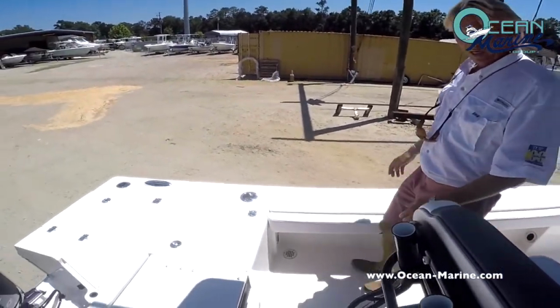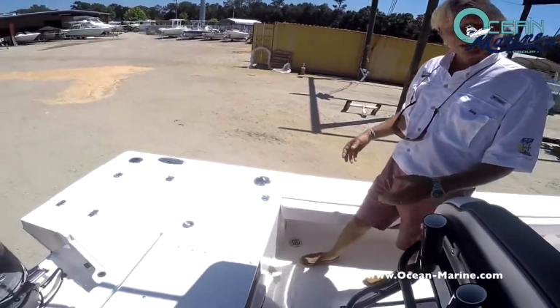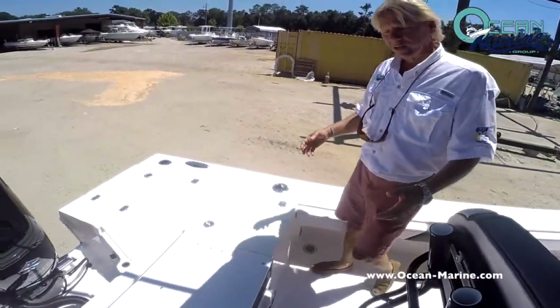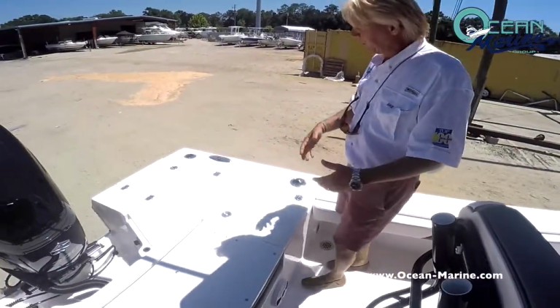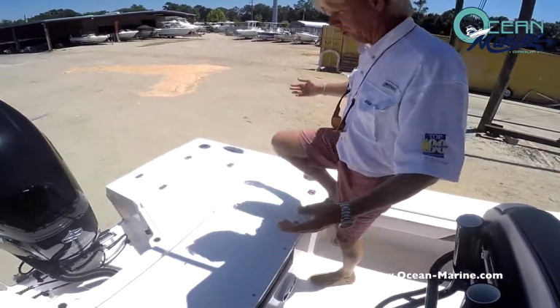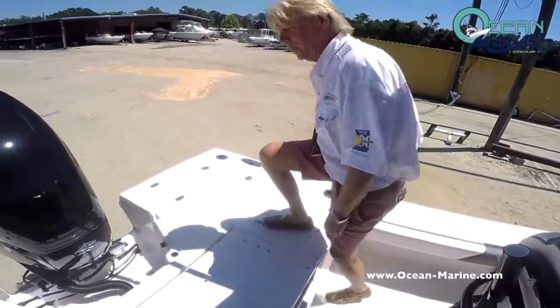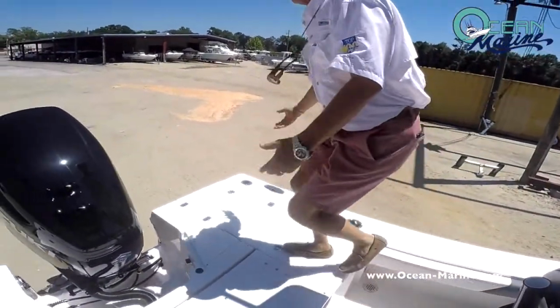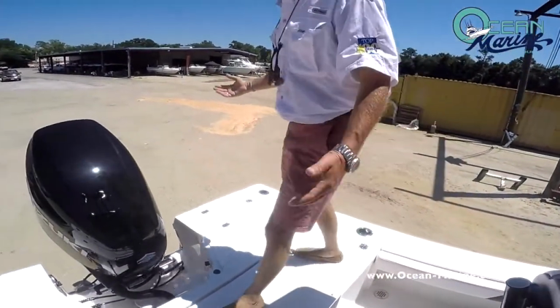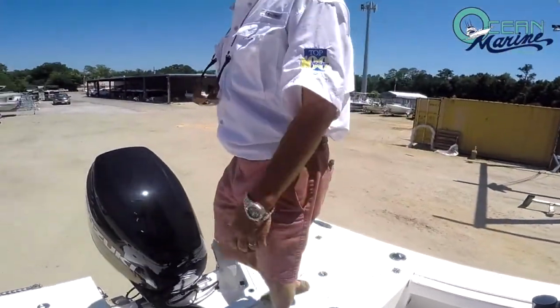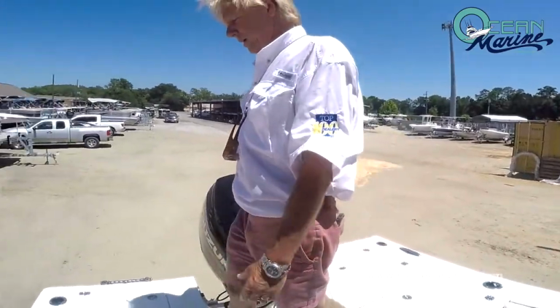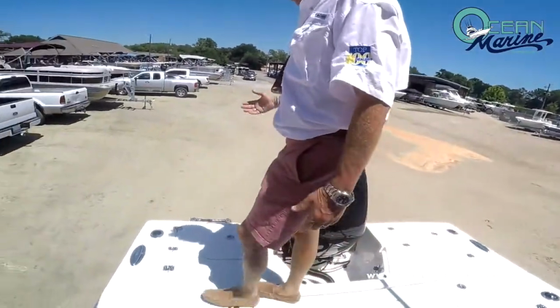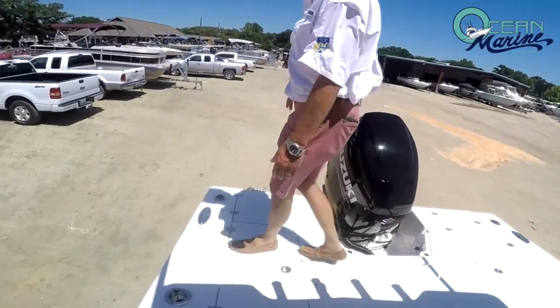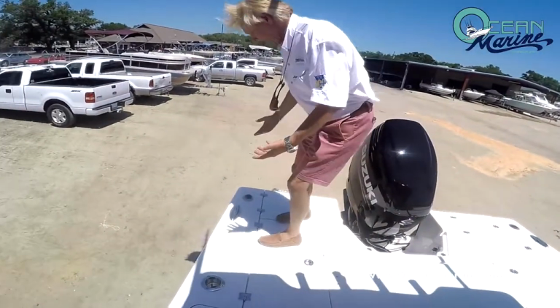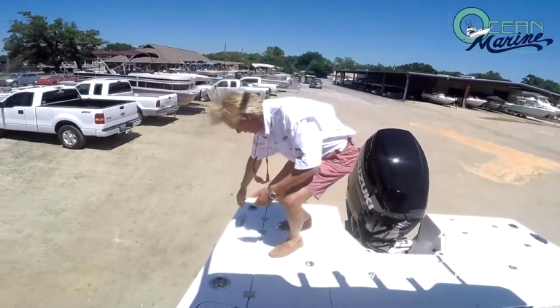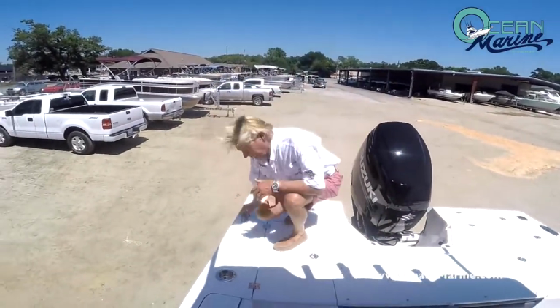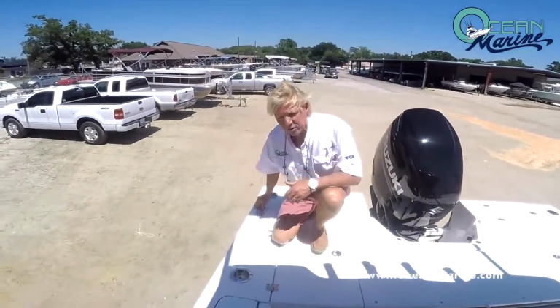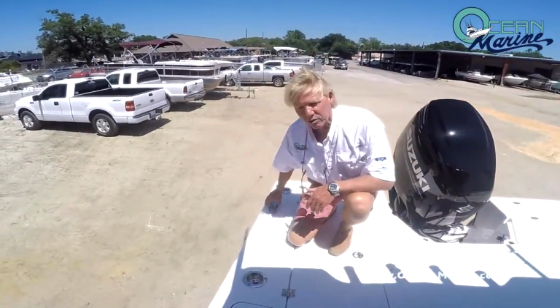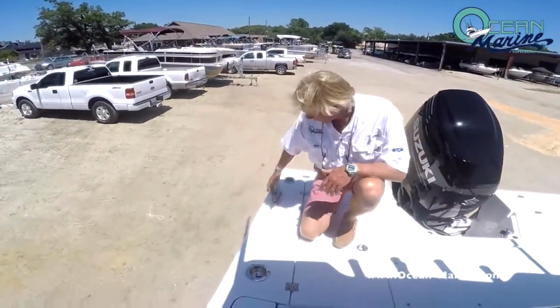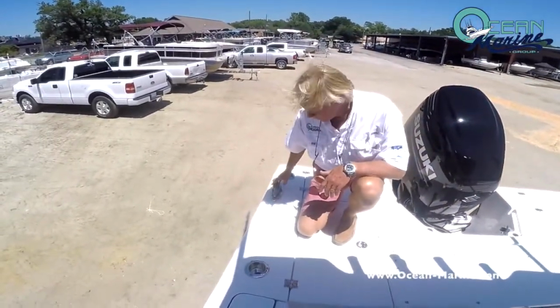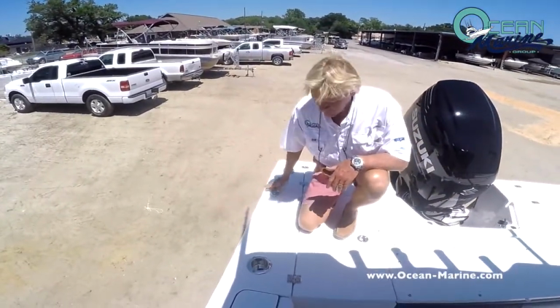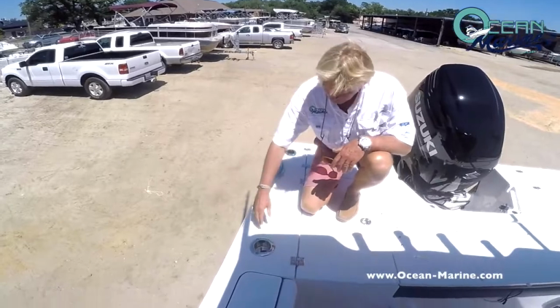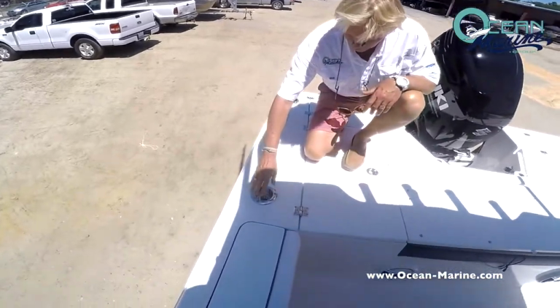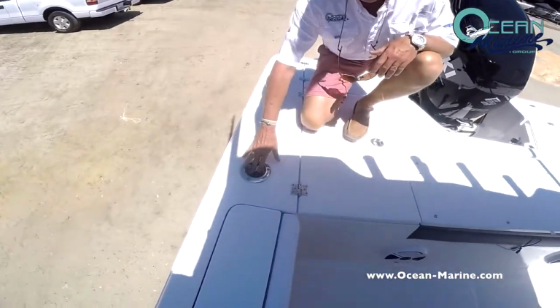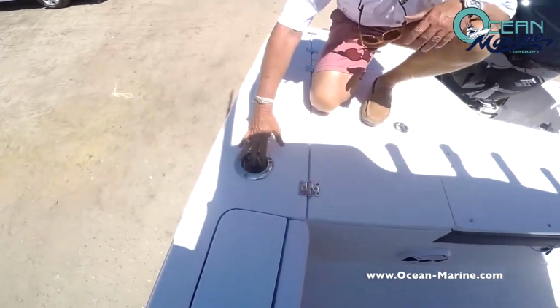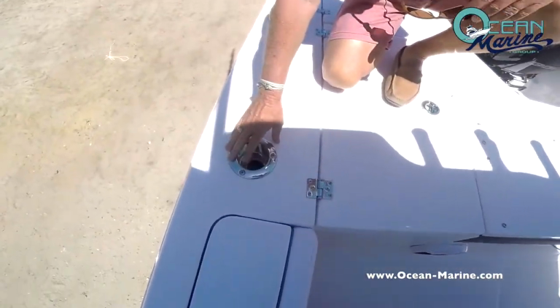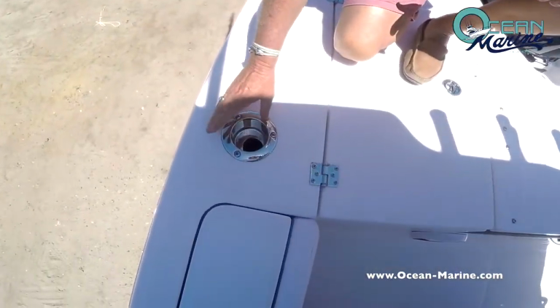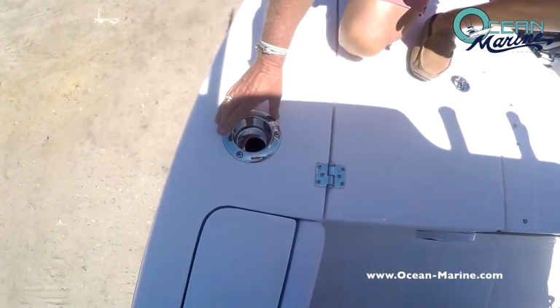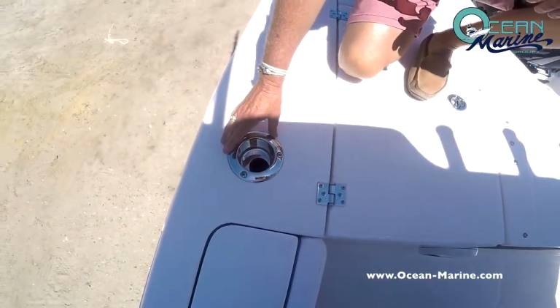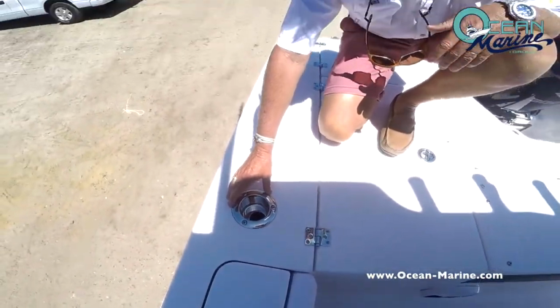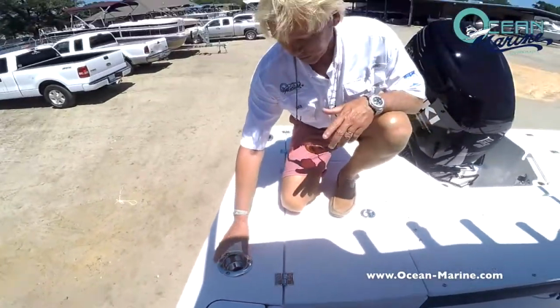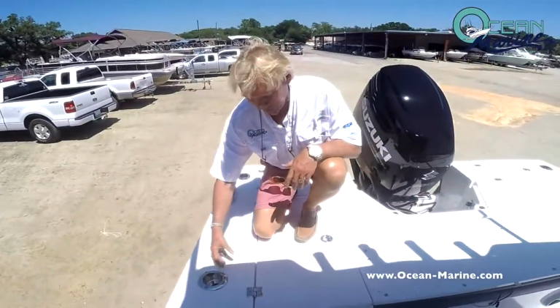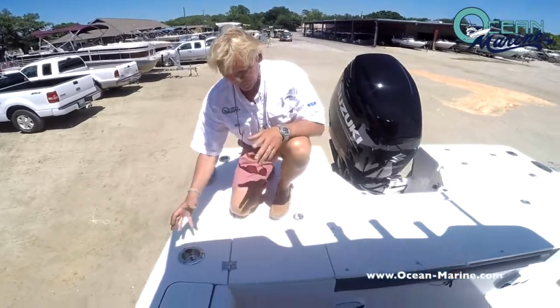Speaking of the rear deck, plenty of room again to walk around while you're back here fishing. You have the big stainless steel cleats throughout the boat. You also have rod holders that act as cup holders too, so you don't have to have separate ones.